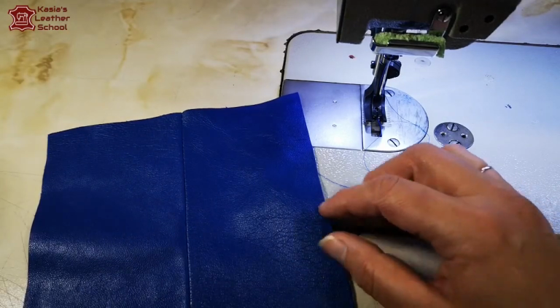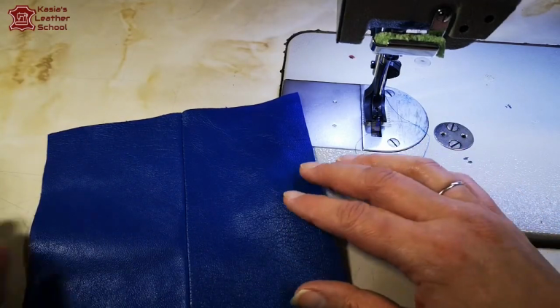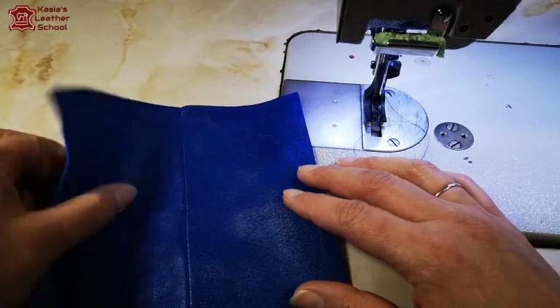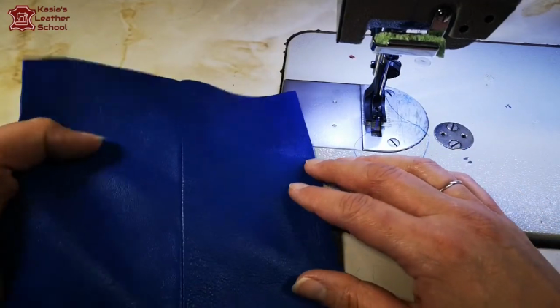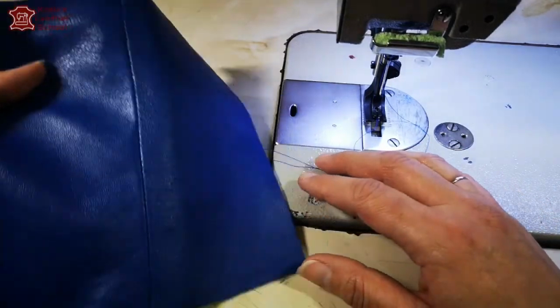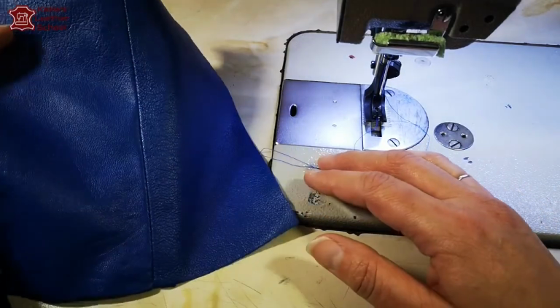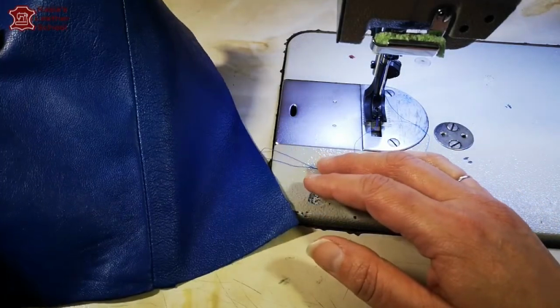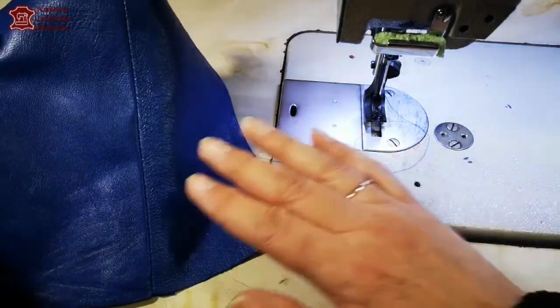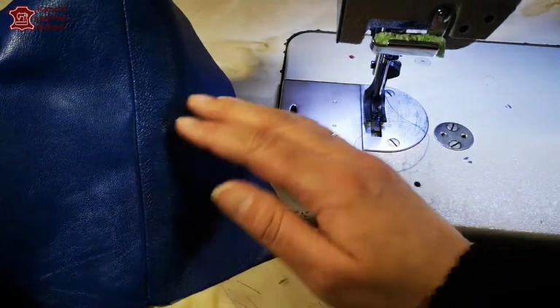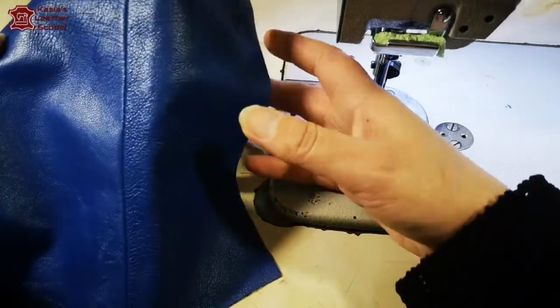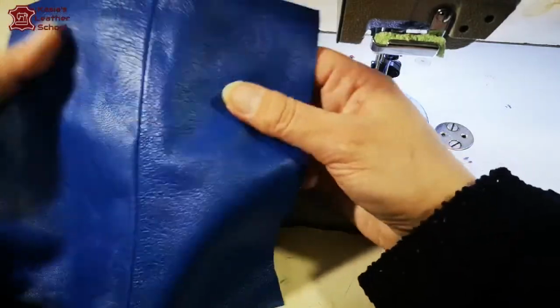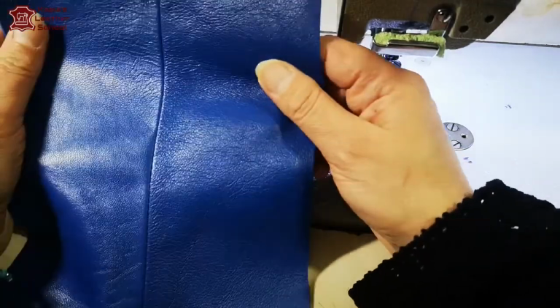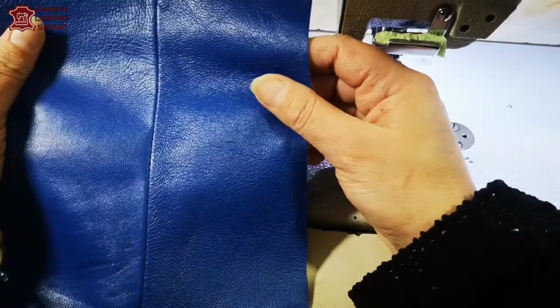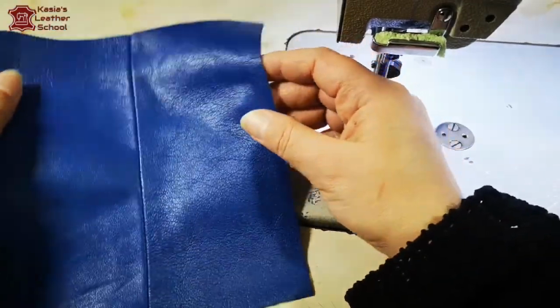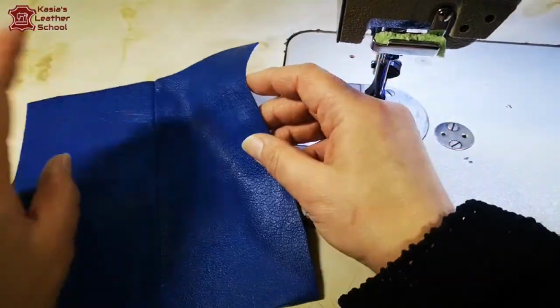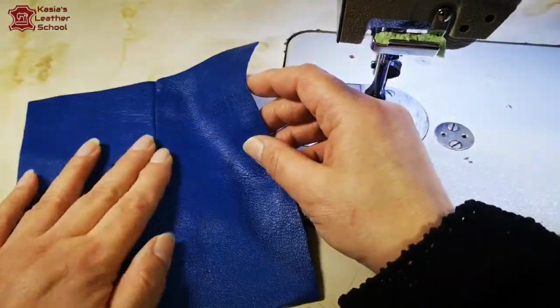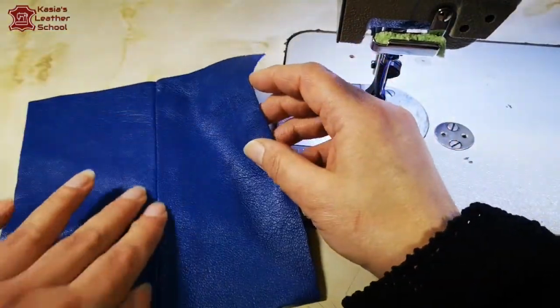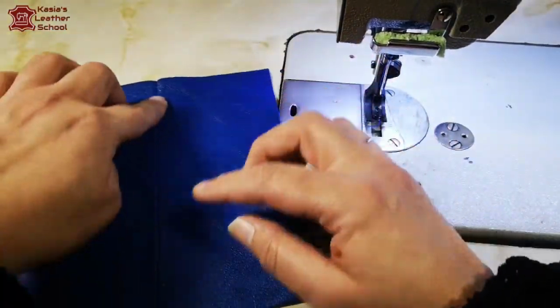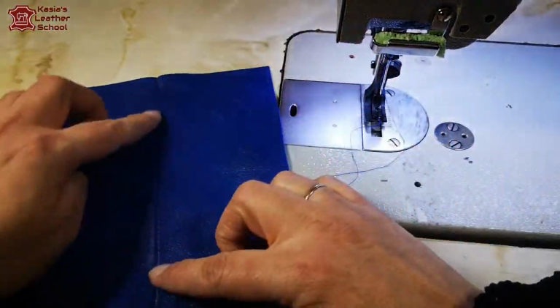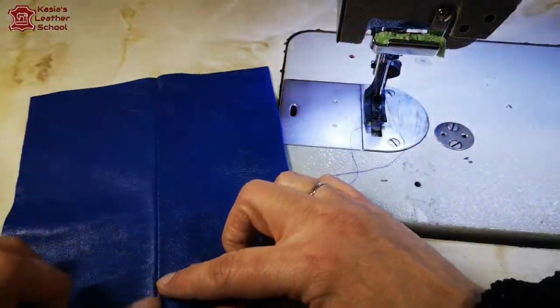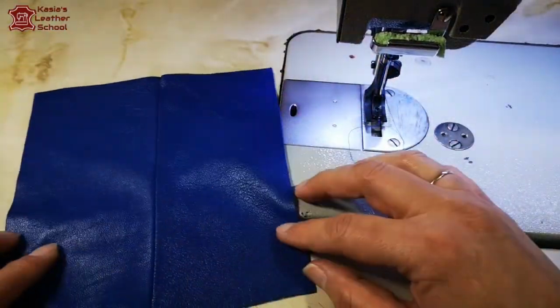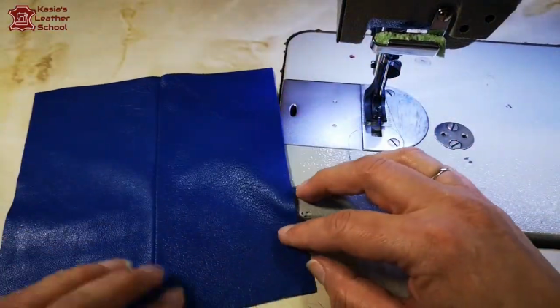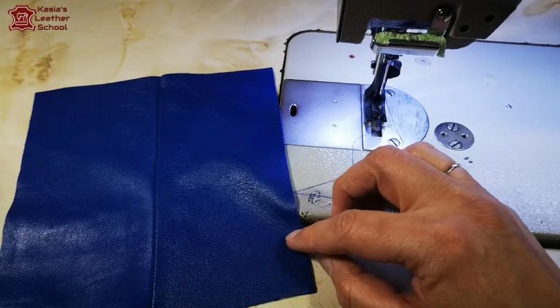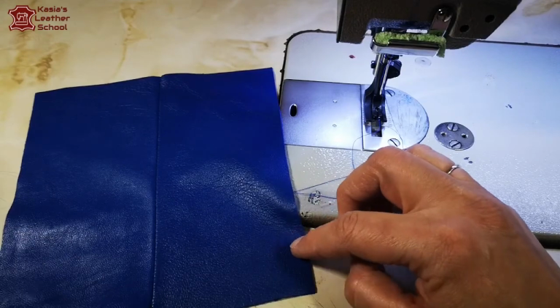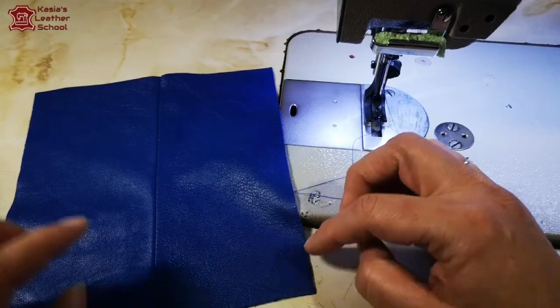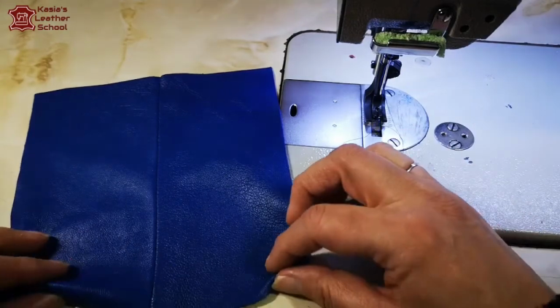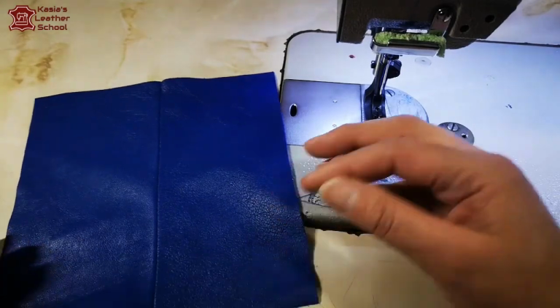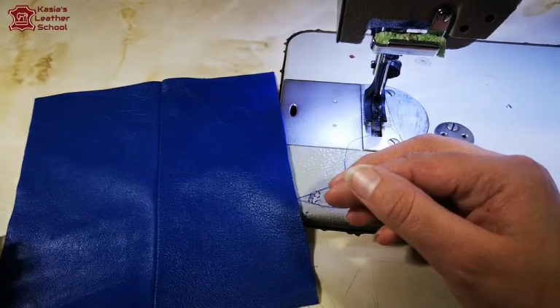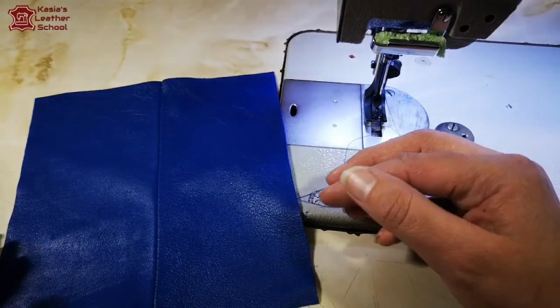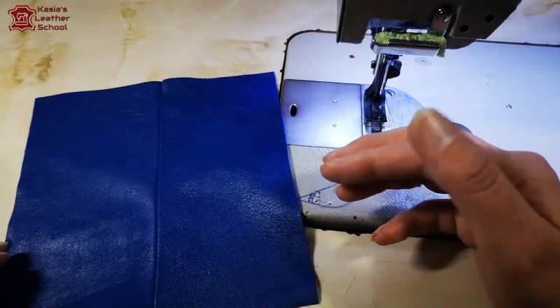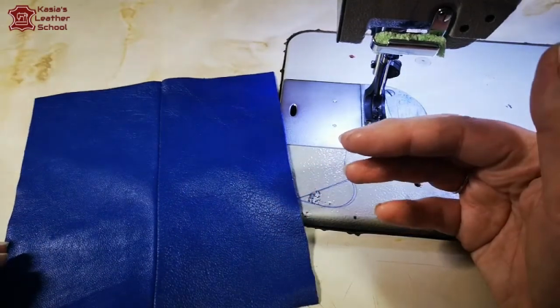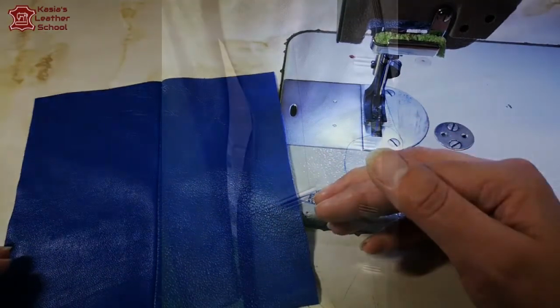That's our first seam - open, clean. You don't do any topstitching, you just leave it like that. Sometimes people use a hammer, I use a hammer as well, but because this is such soft leather I don't need to do it.